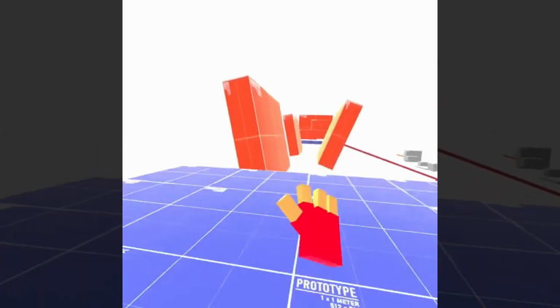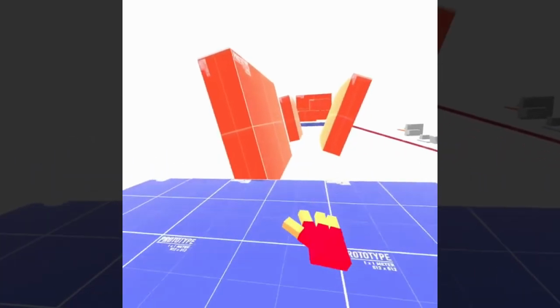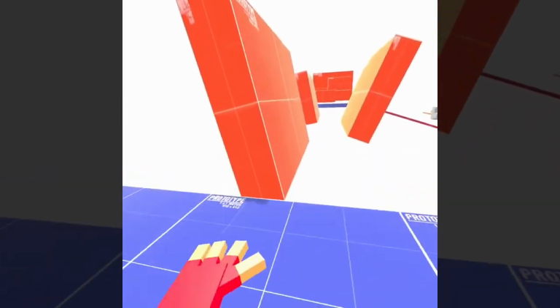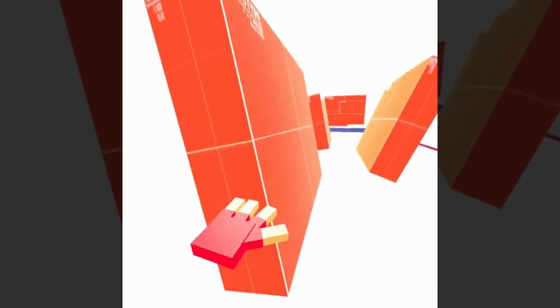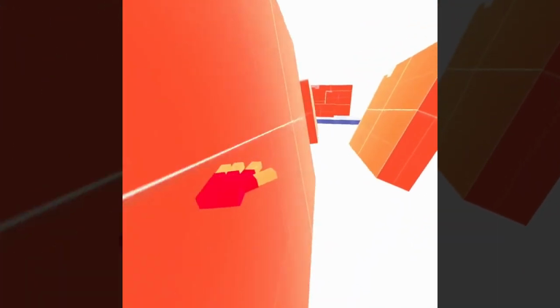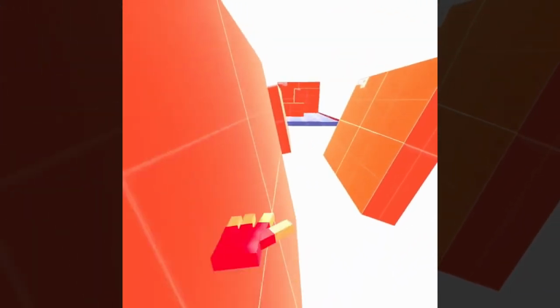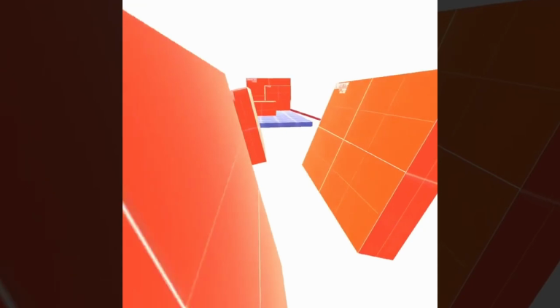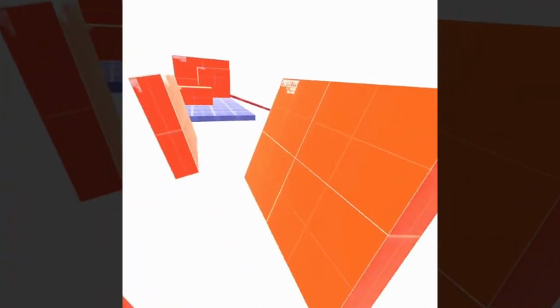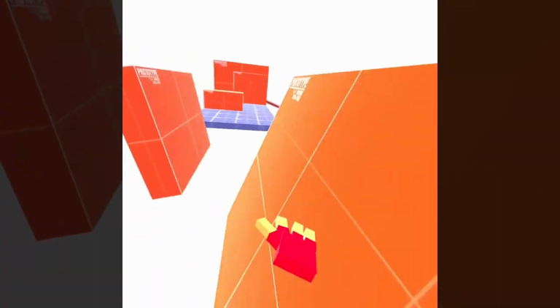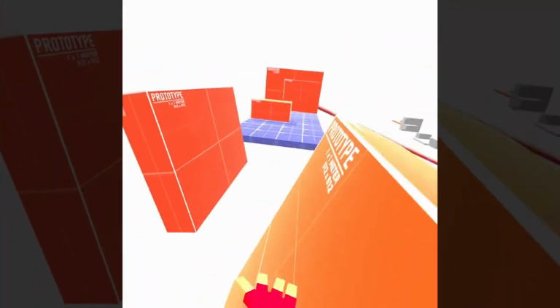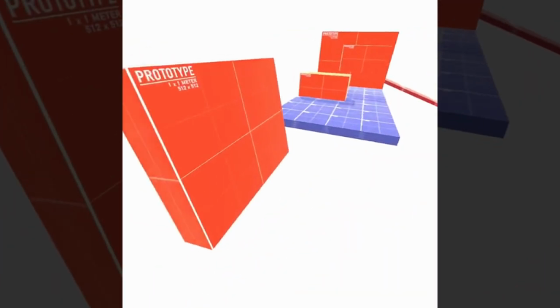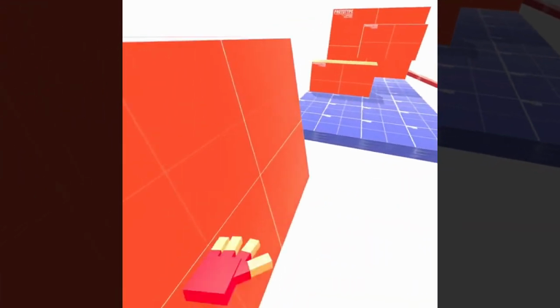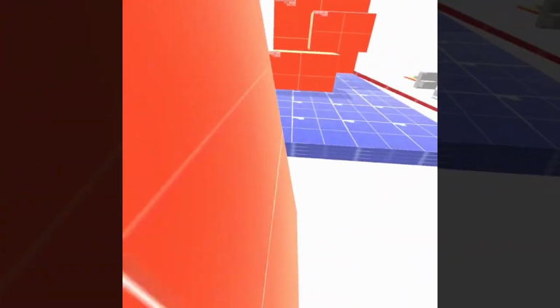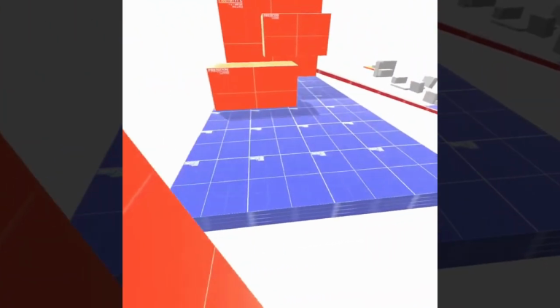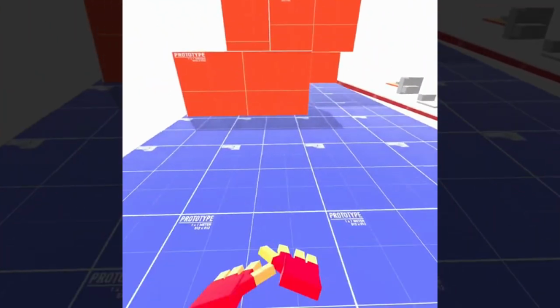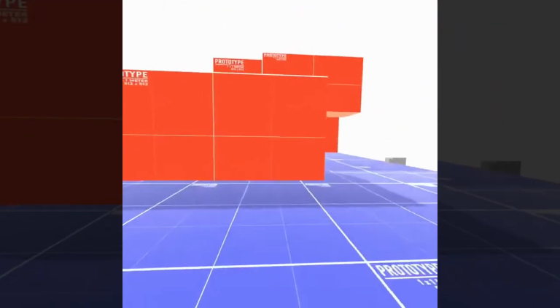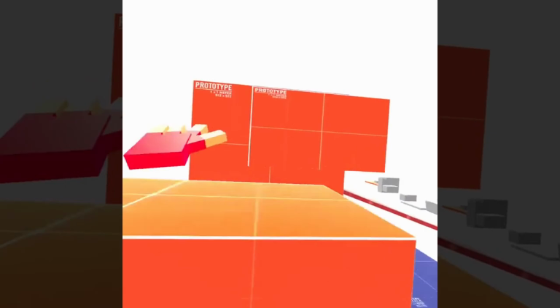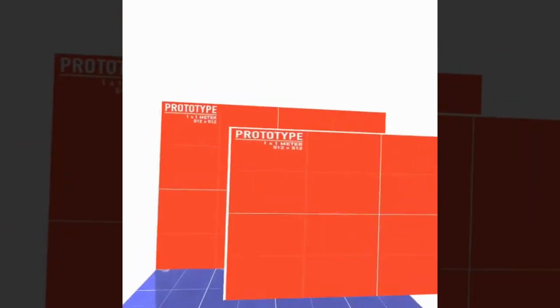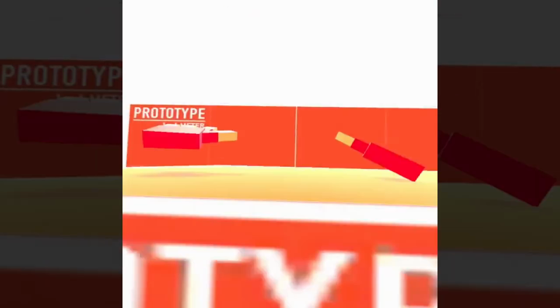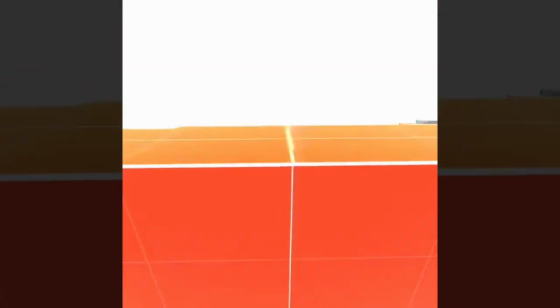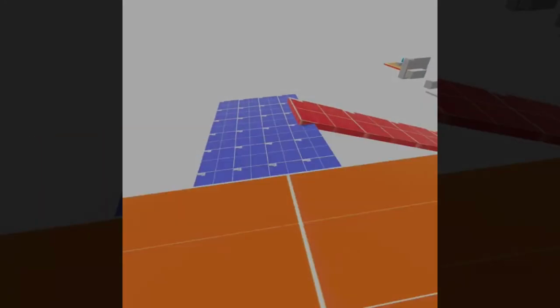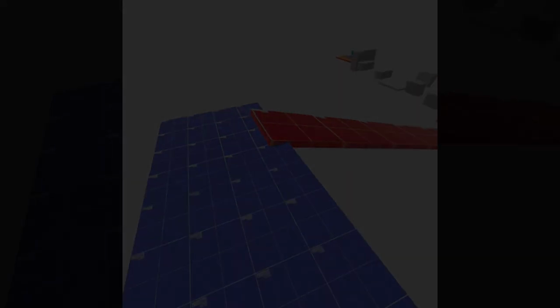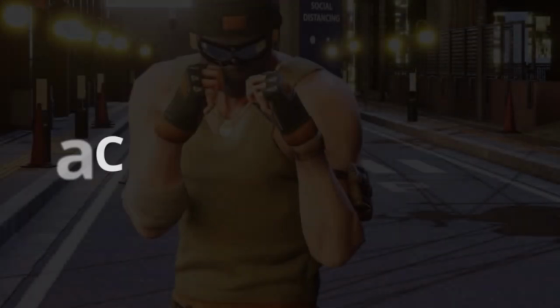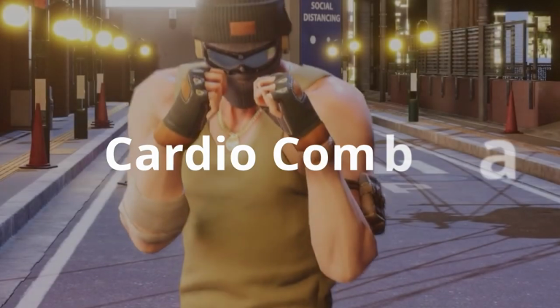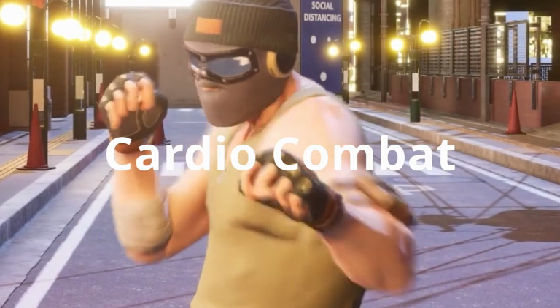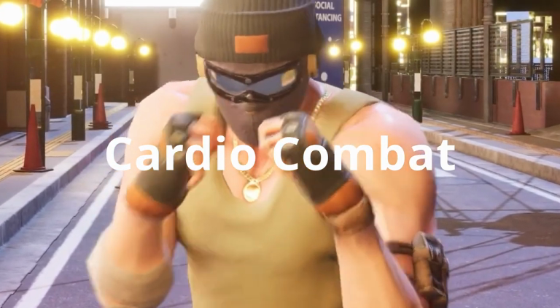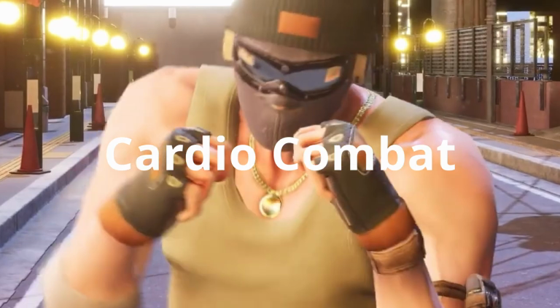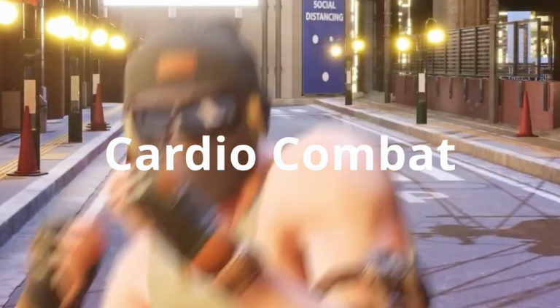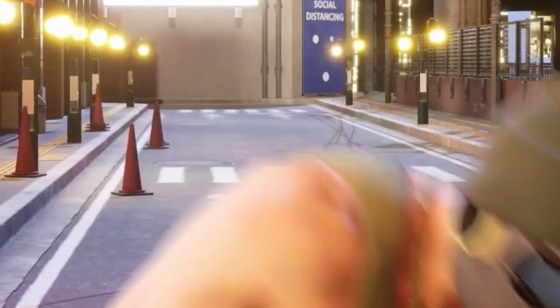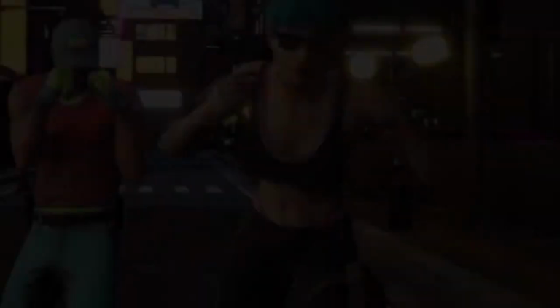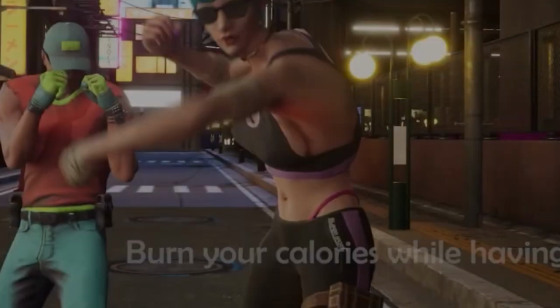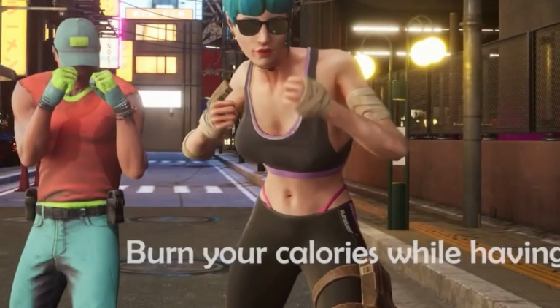Next up is Hands Playground, a free Gorilla Tag inspired game with standard Gorilla Tag locomotion, where you travel across the map by pushing off the floor and walls with your hands. It's every Gorilla Tag inspired game, so let's just get on to the next one.